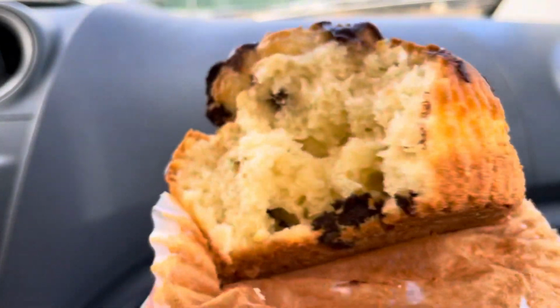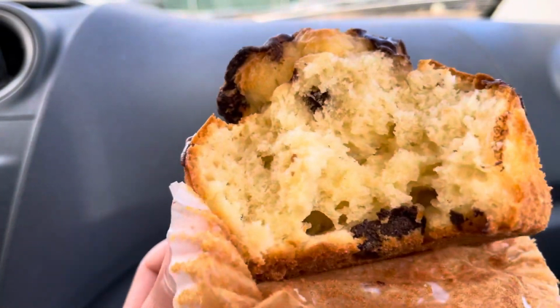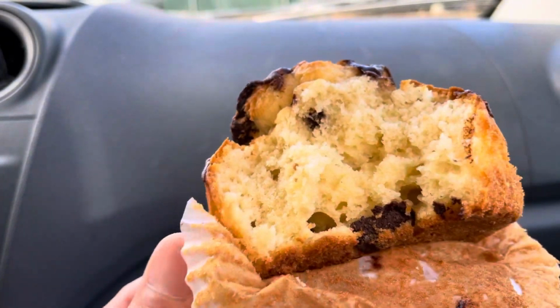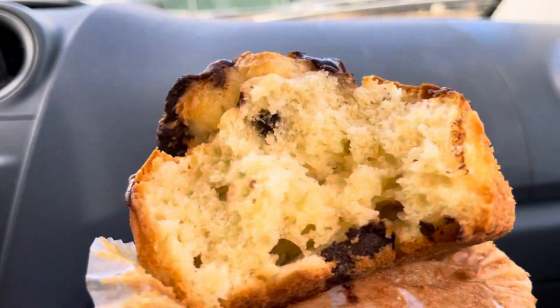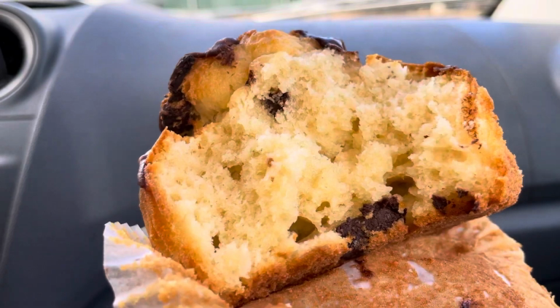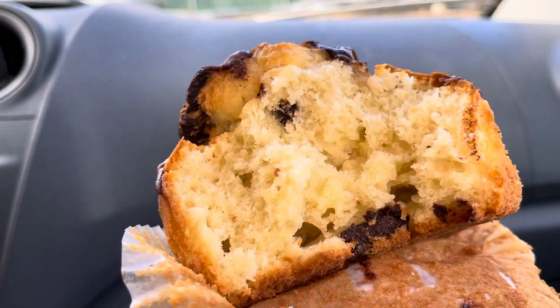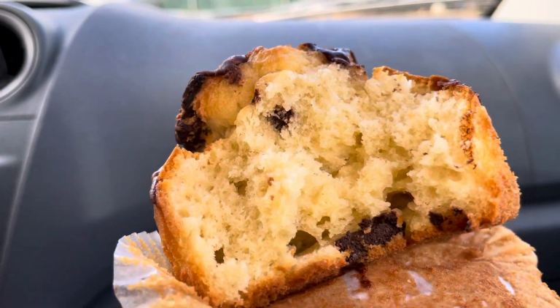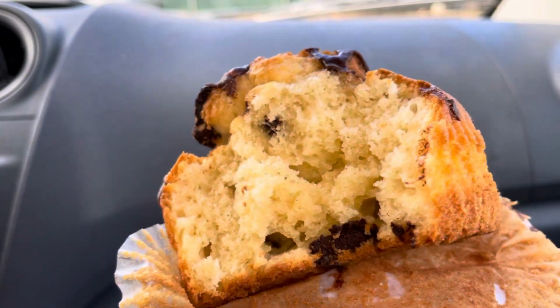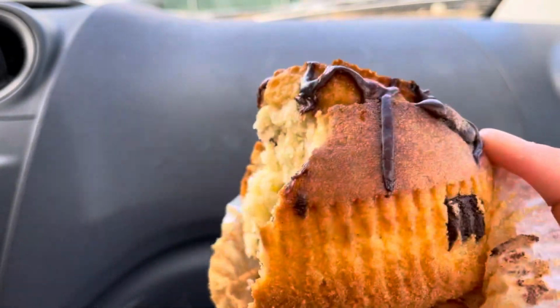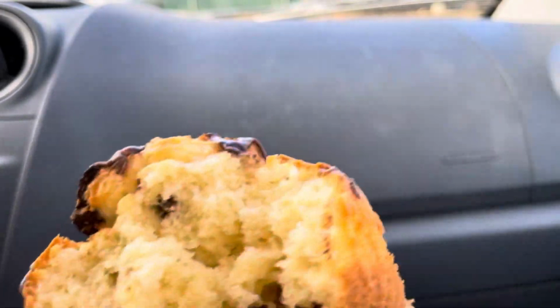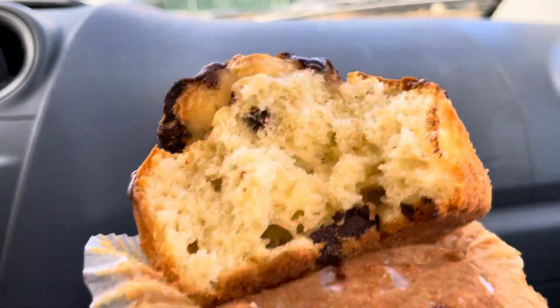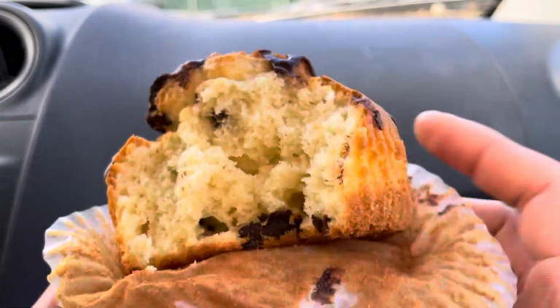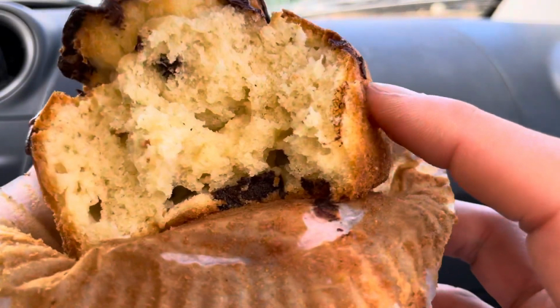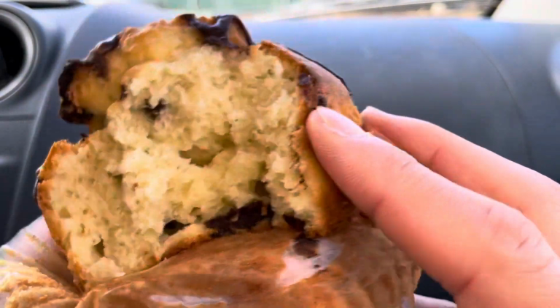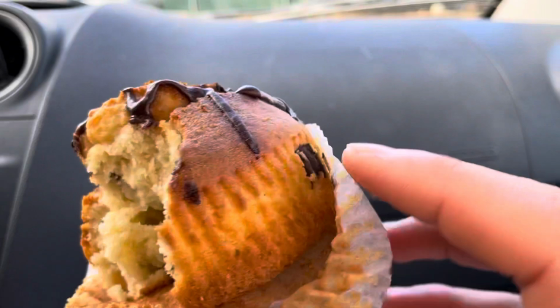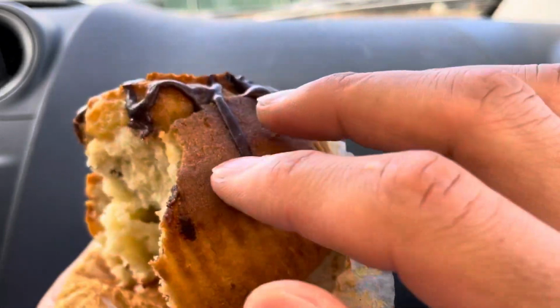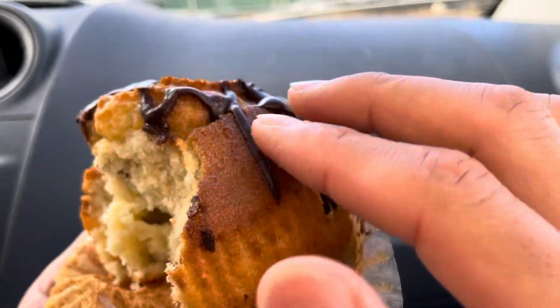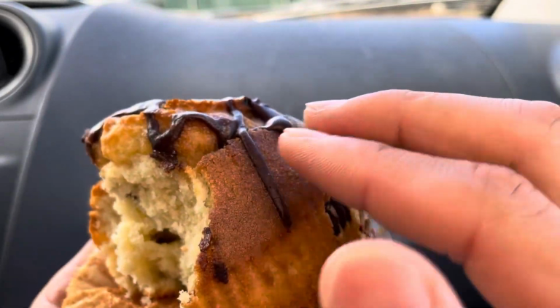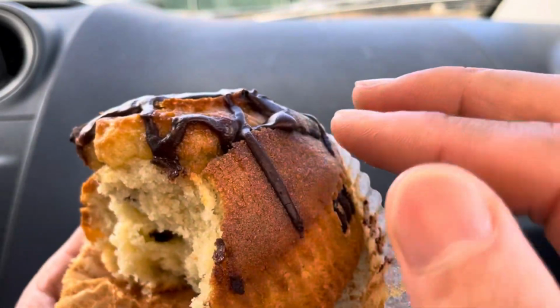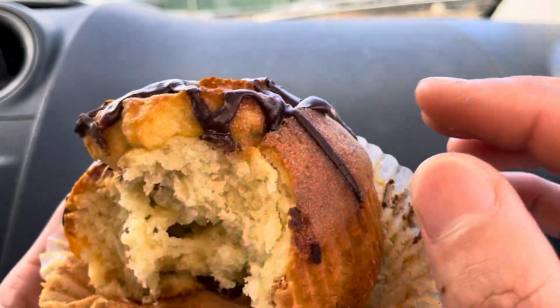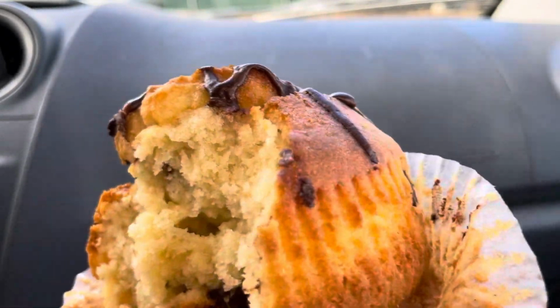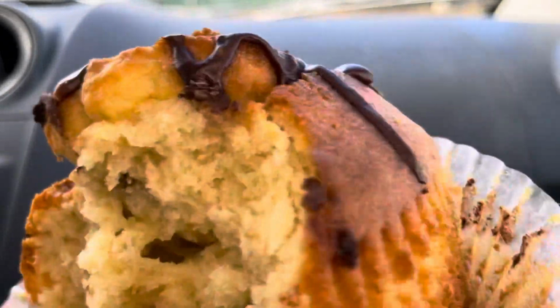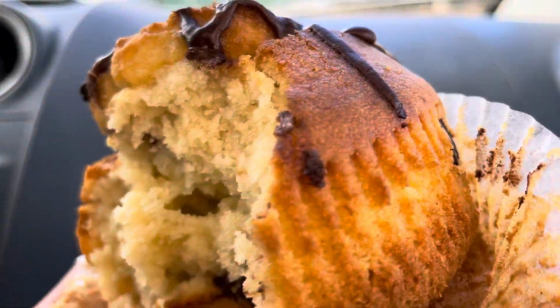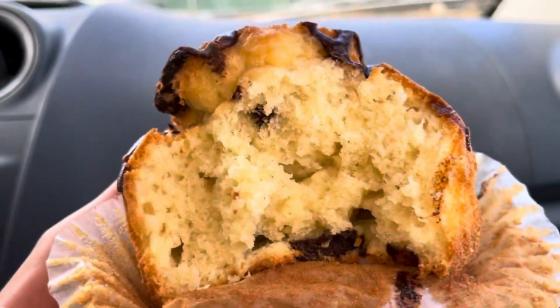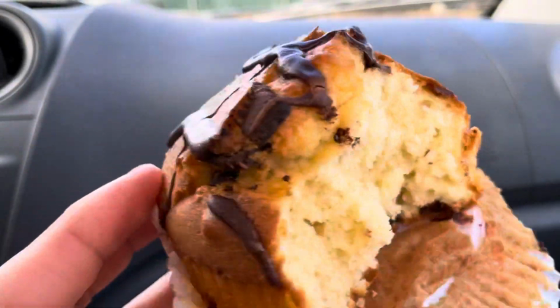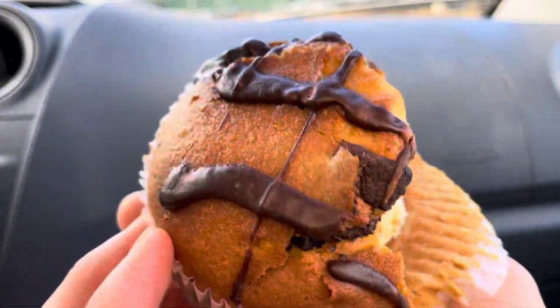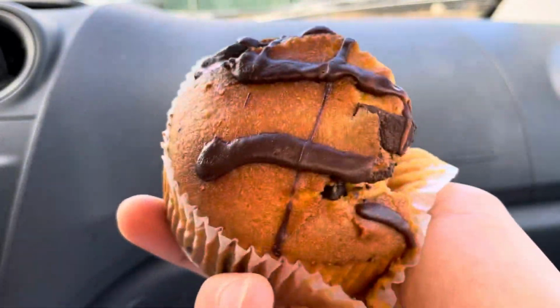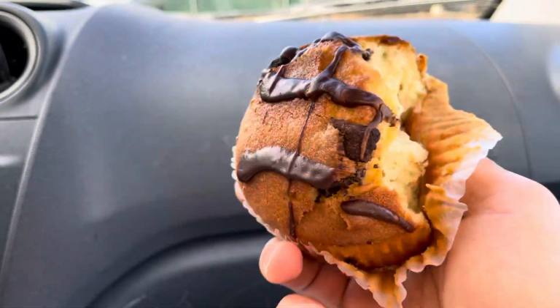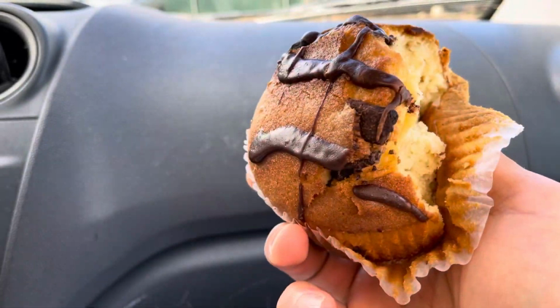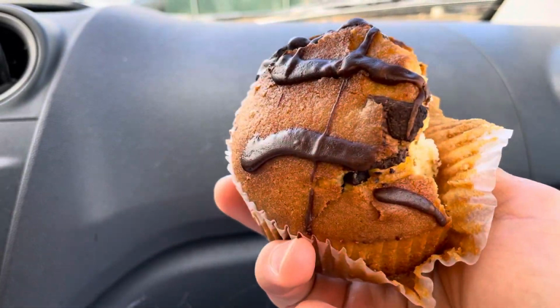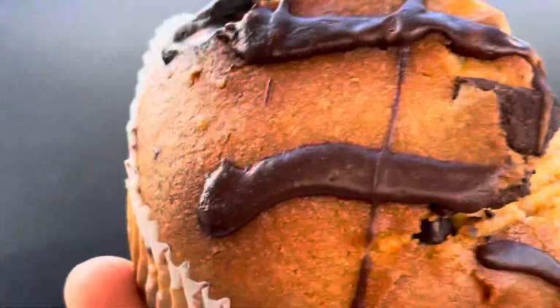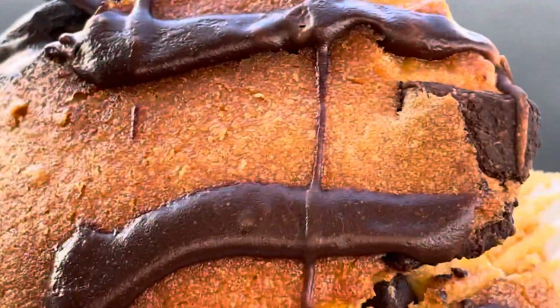Yeah, easy to eat. It's just a little dry though. Nice and soft, and there's a good crust up here too. It's not too hard to eat. Oh, look at that.